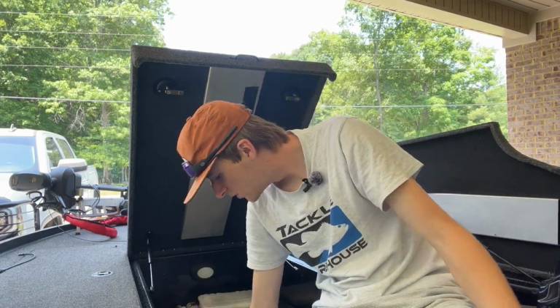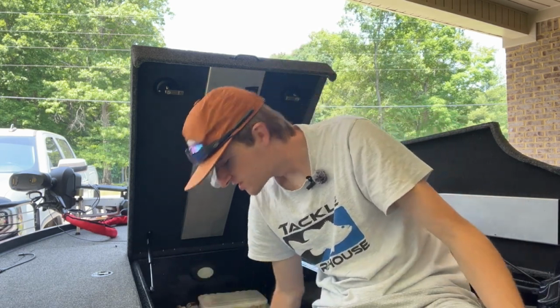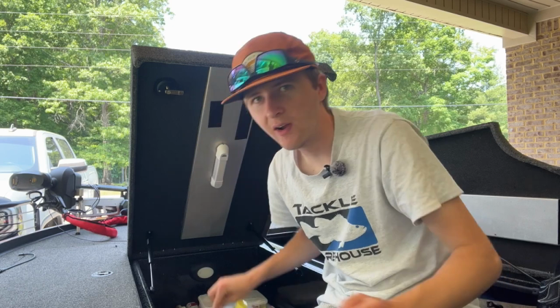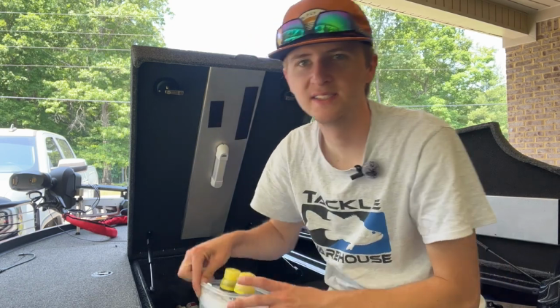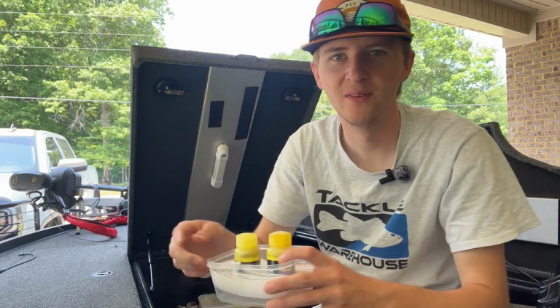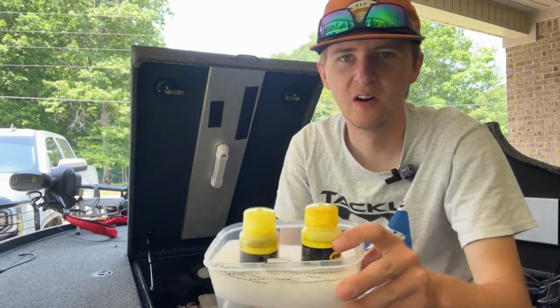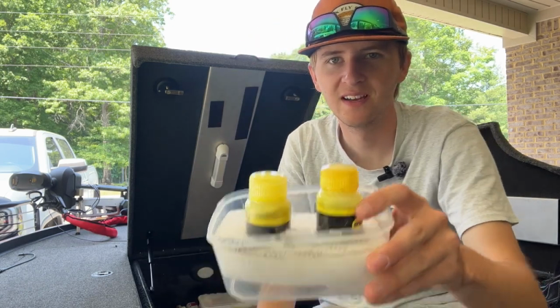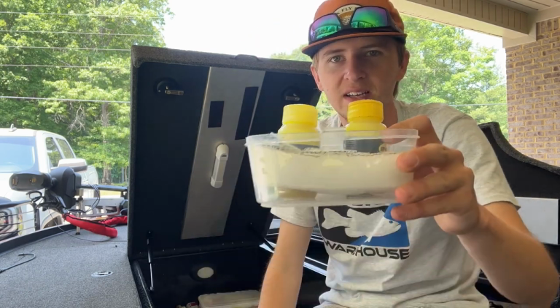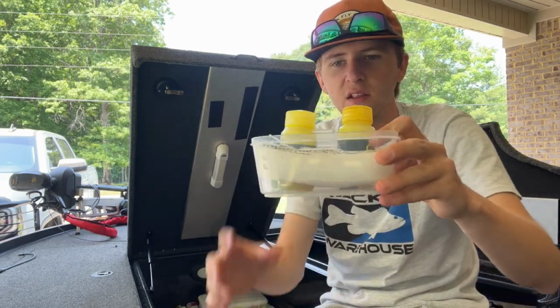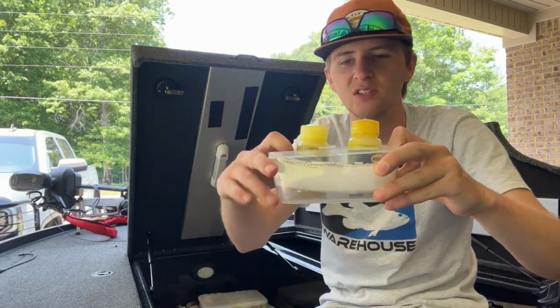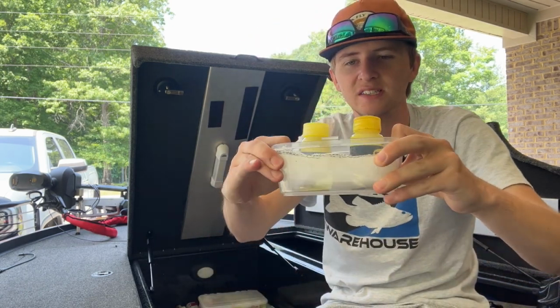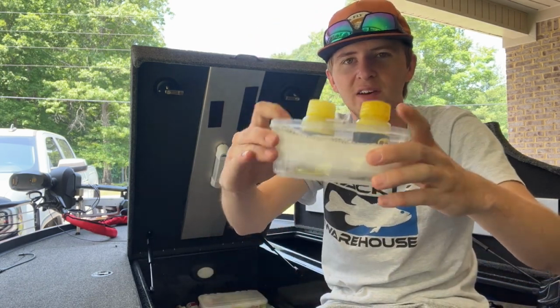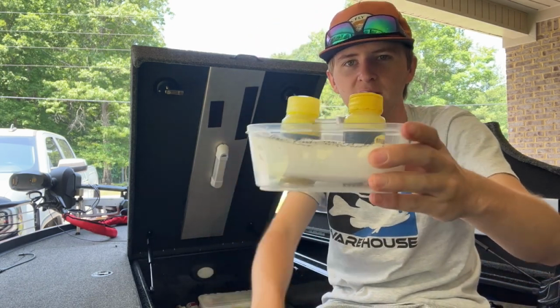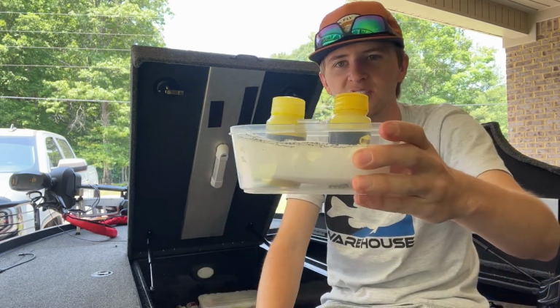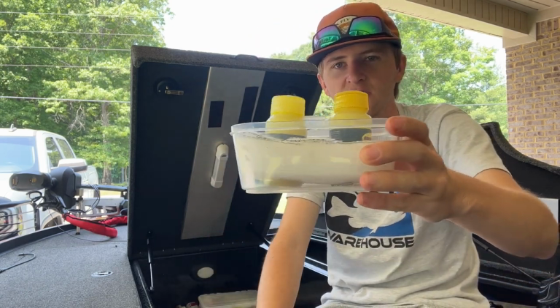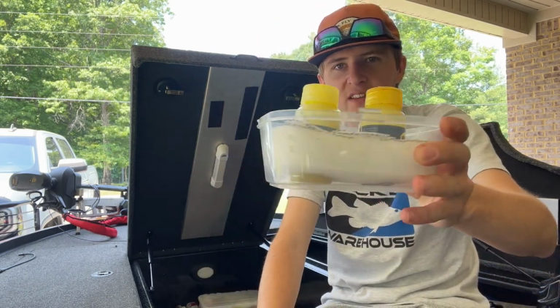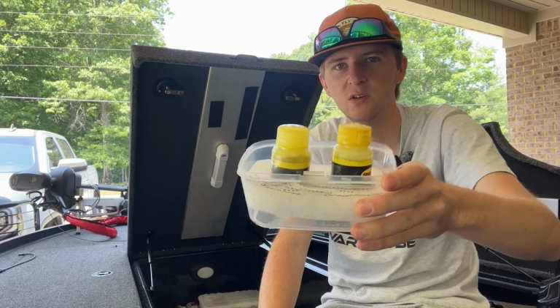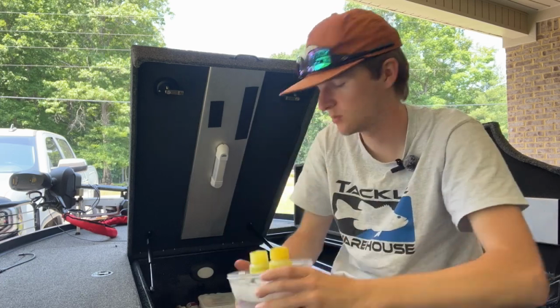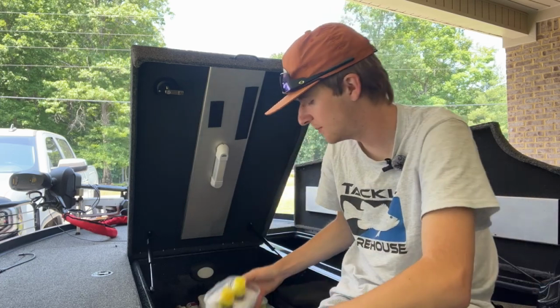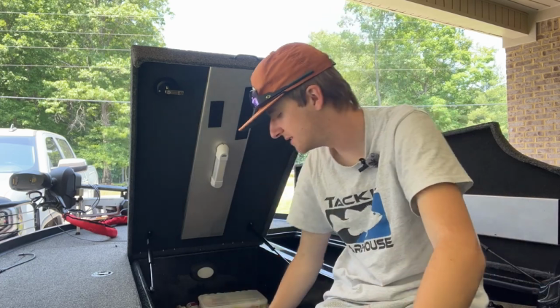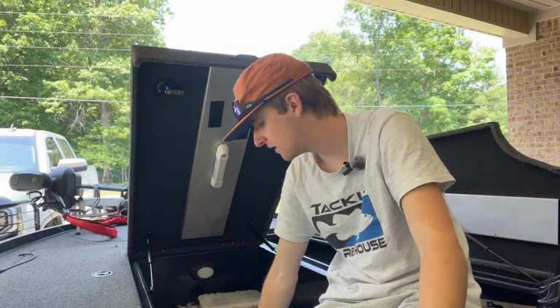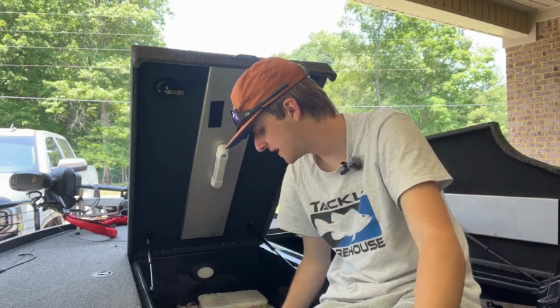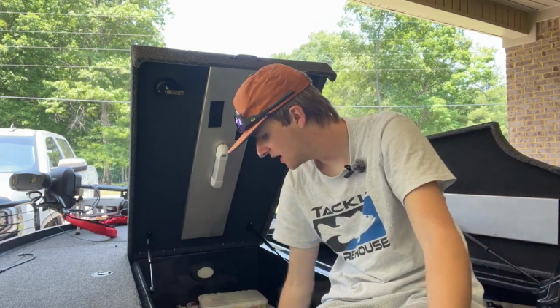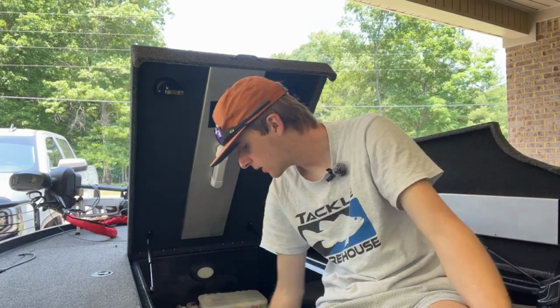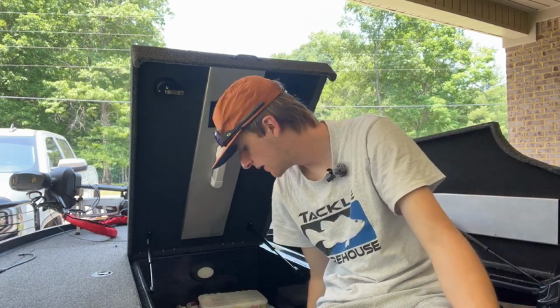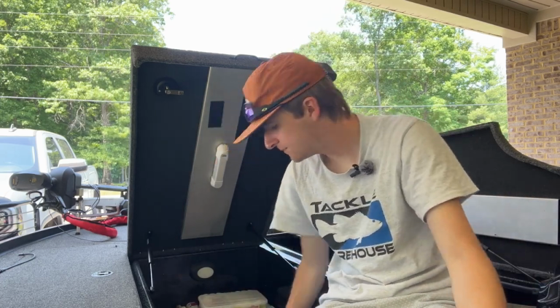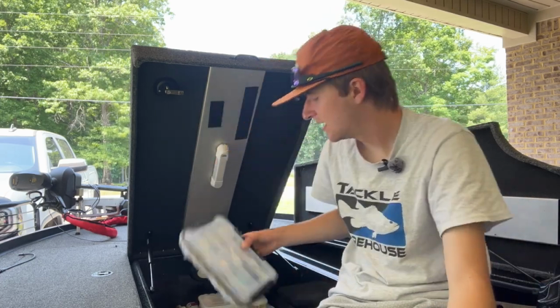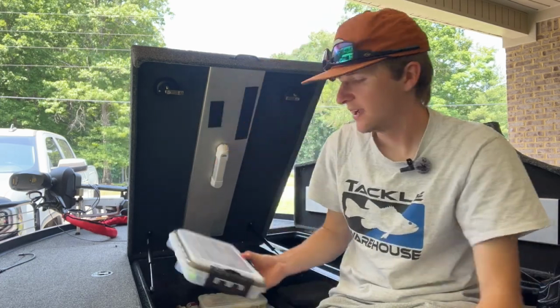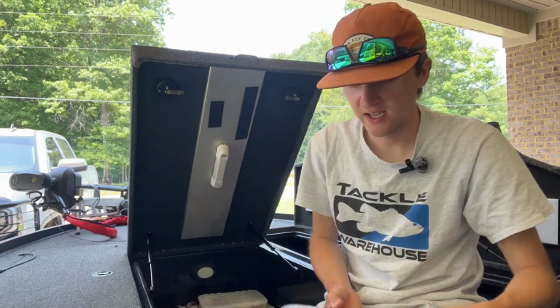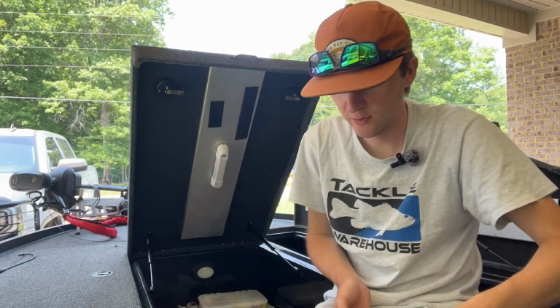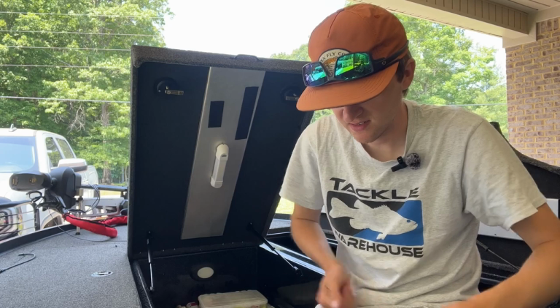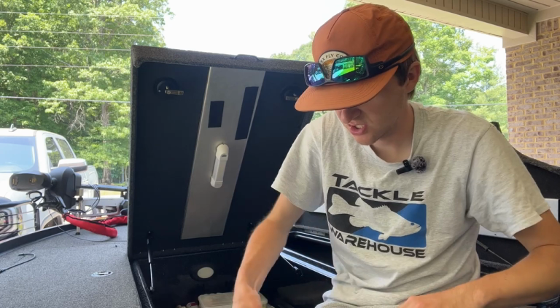I've also got this garlic dip — I made this little thing so it doesn't spill. I dip my baits in garlic a lot of times, it works great.